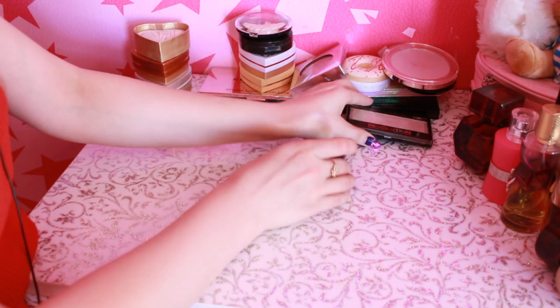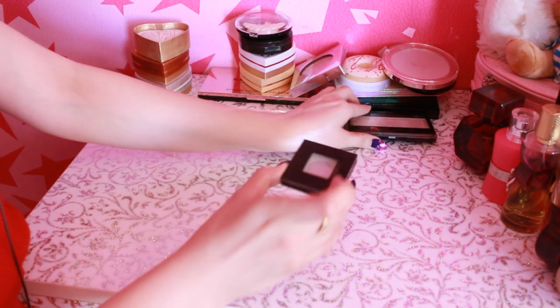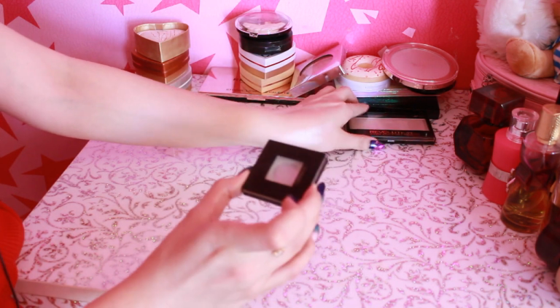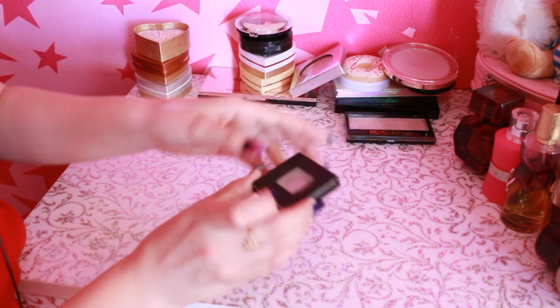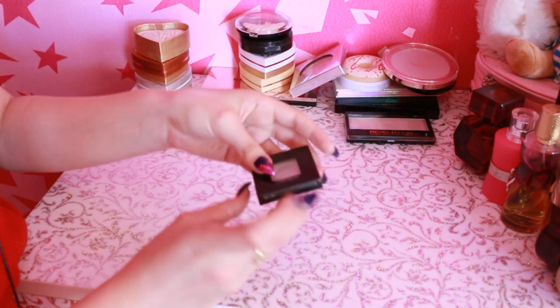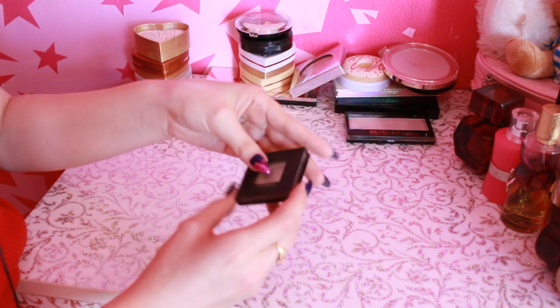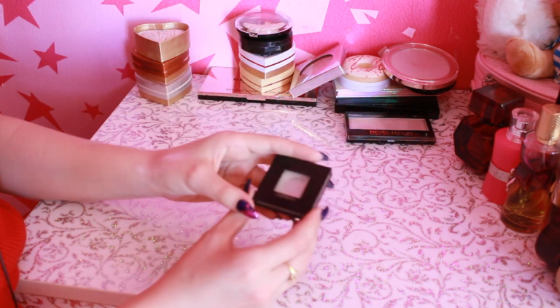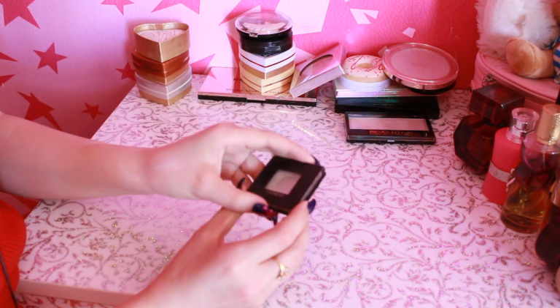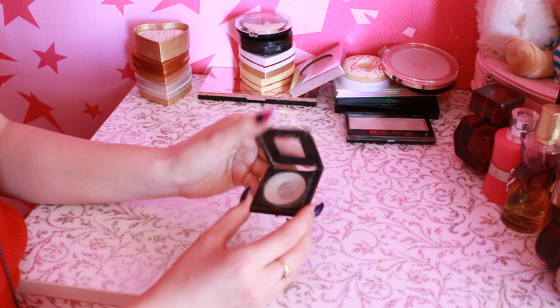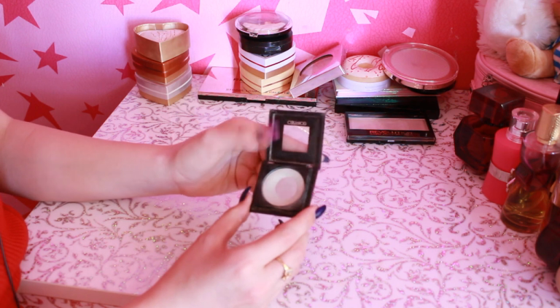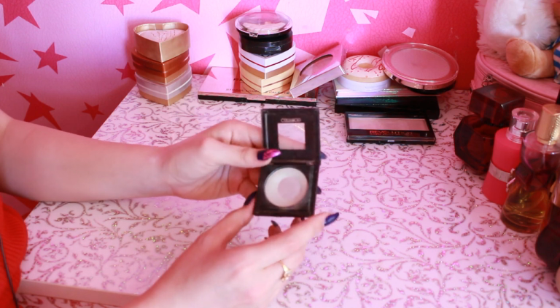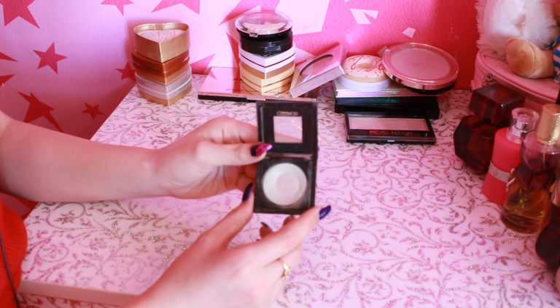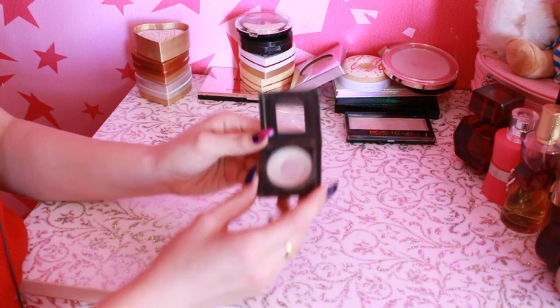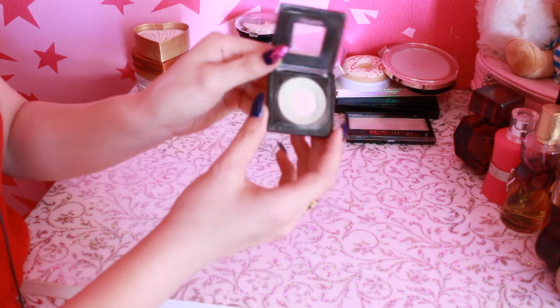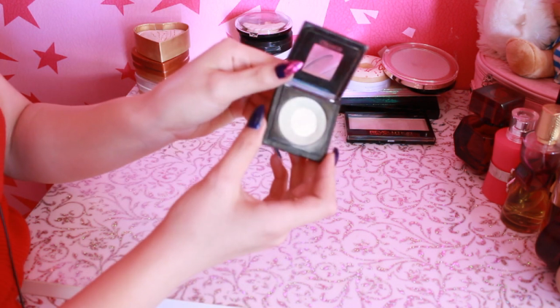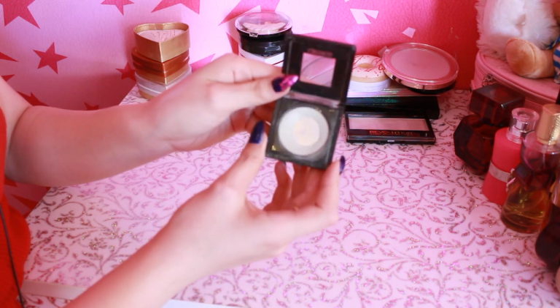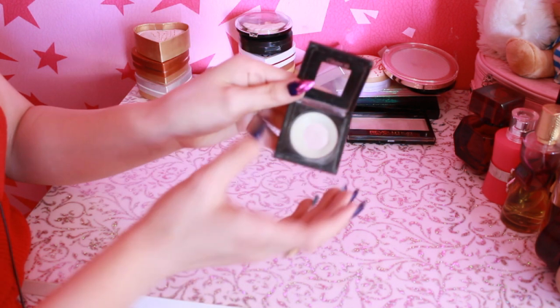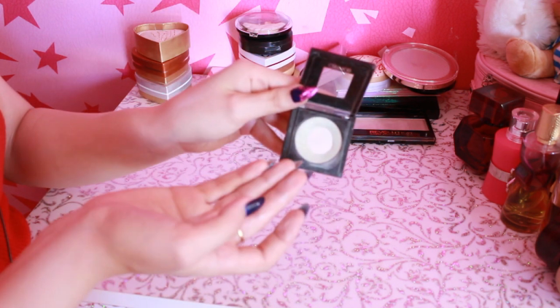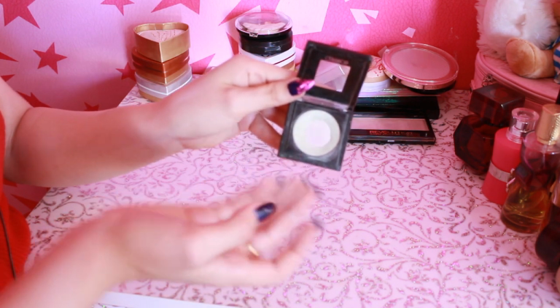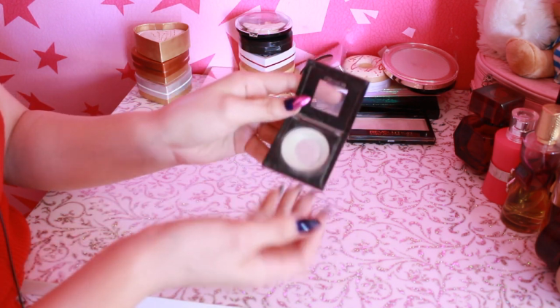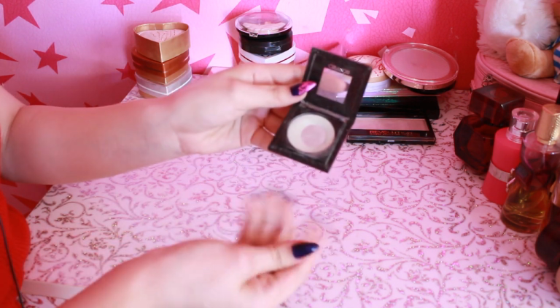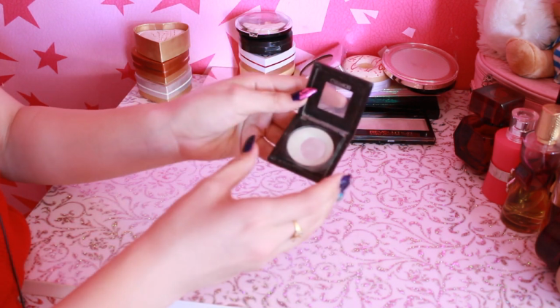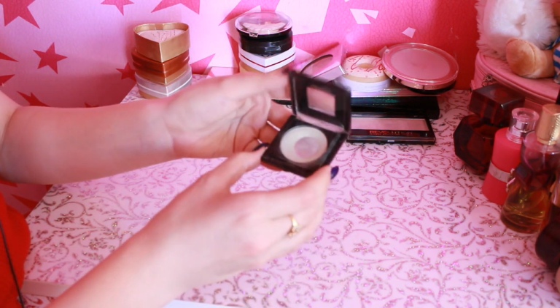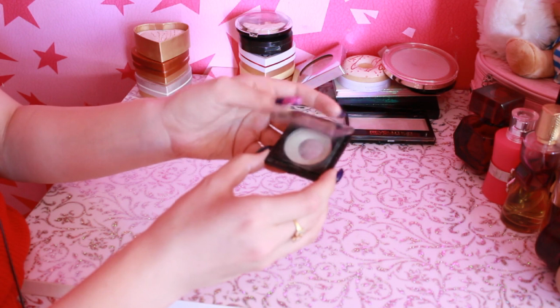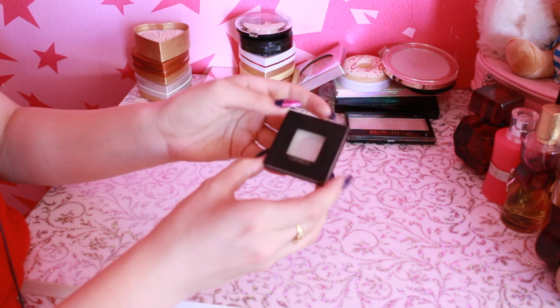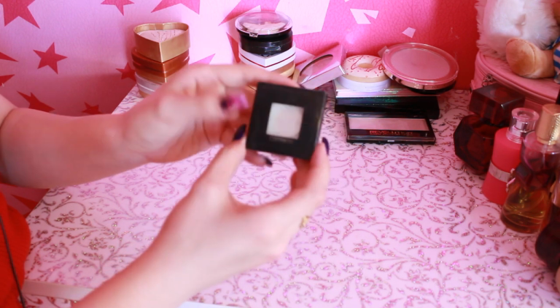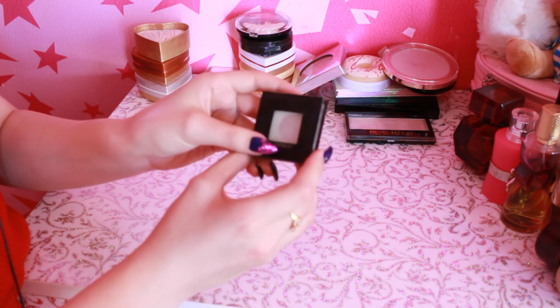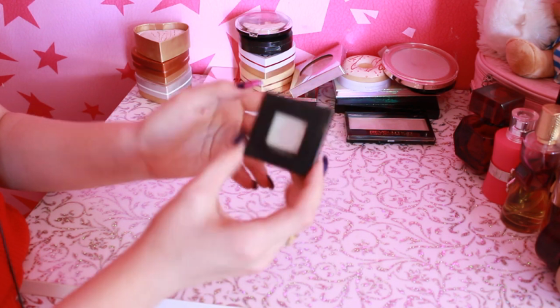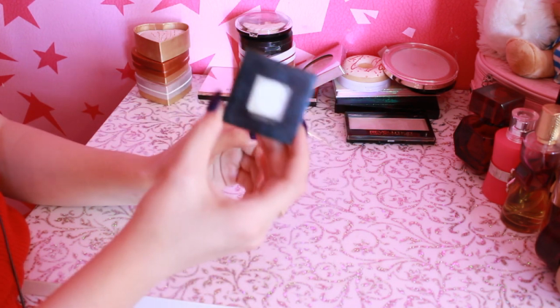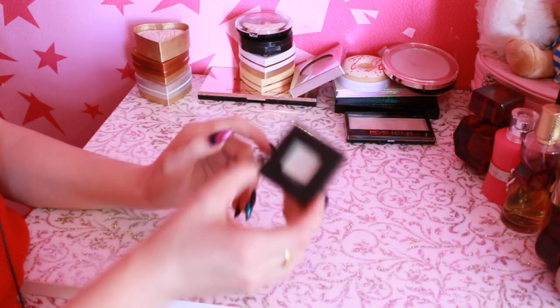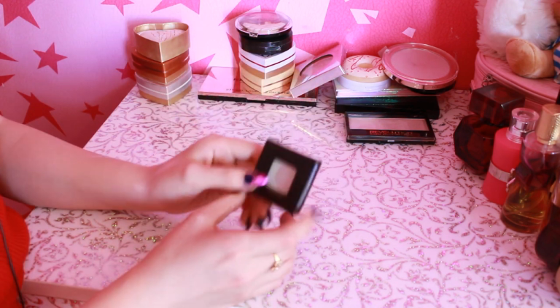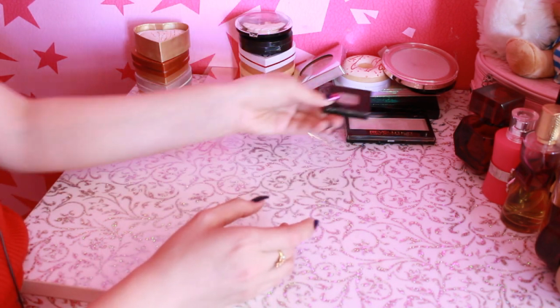И последний — это не хайлайтер, это тени от Catrice, которые я использую в формате хайлайтера. Как вы видите, уже заканчивается — все классное сияние. И скоро пойдет в пустышки, надеюсь.